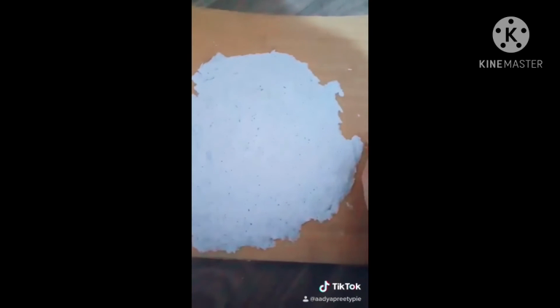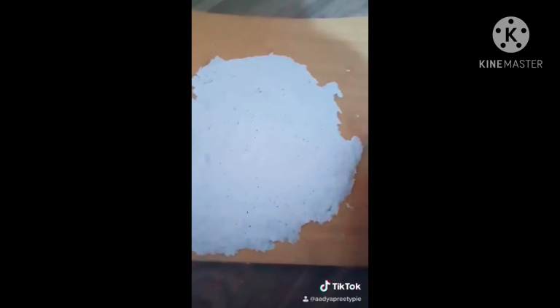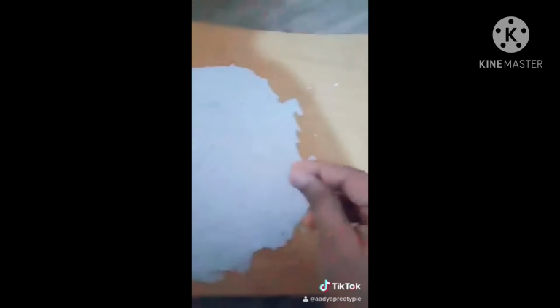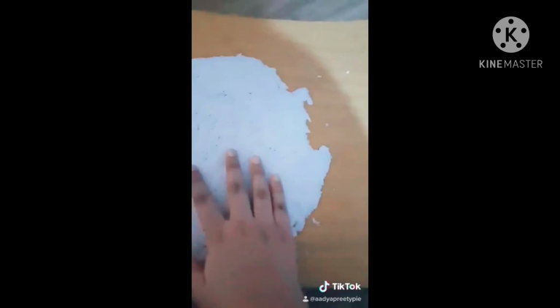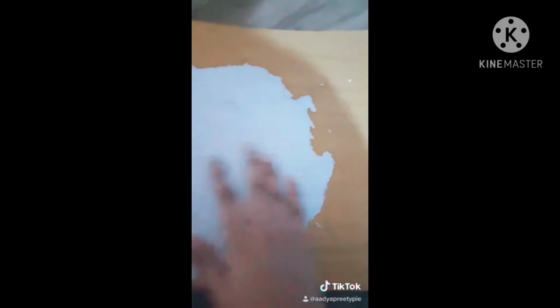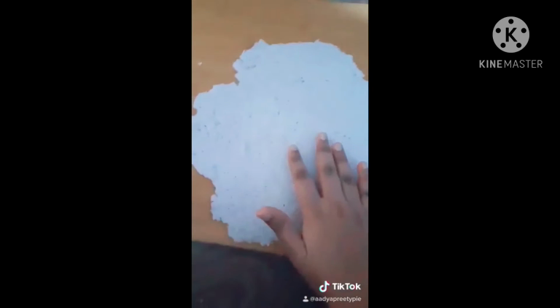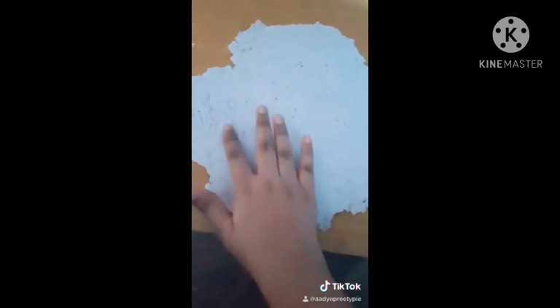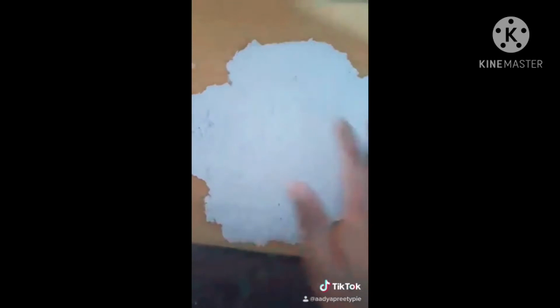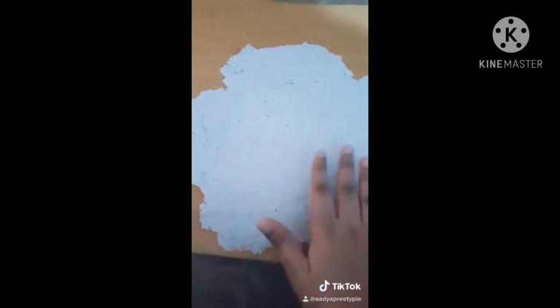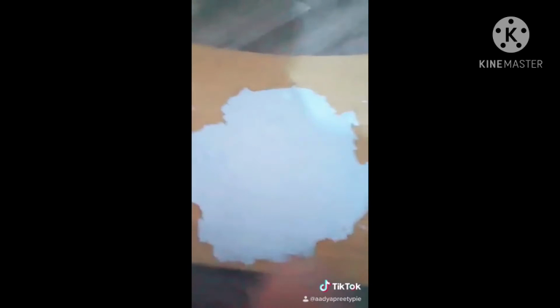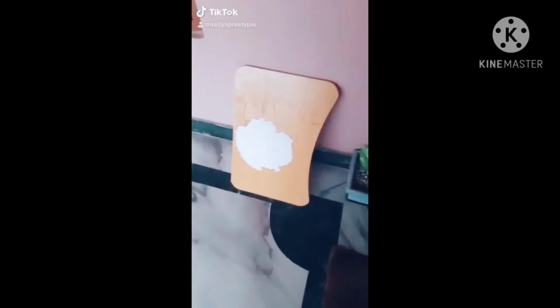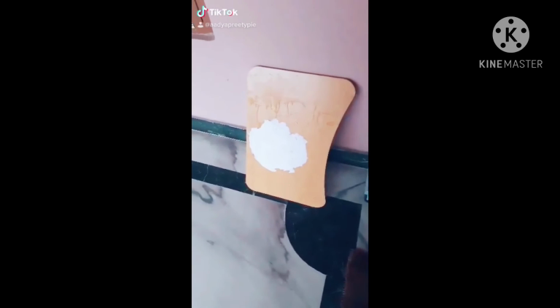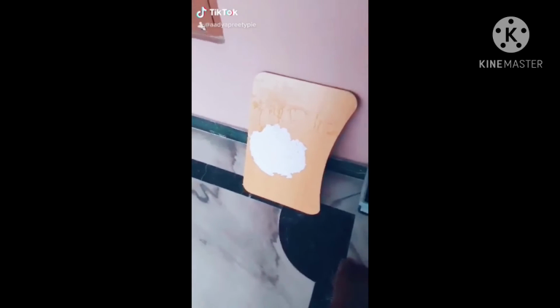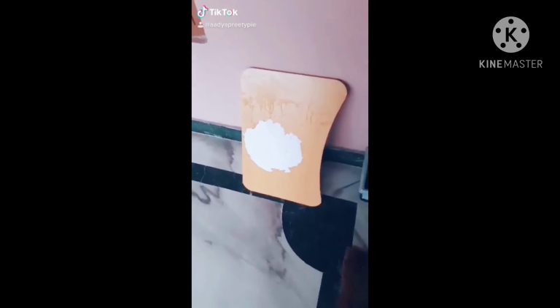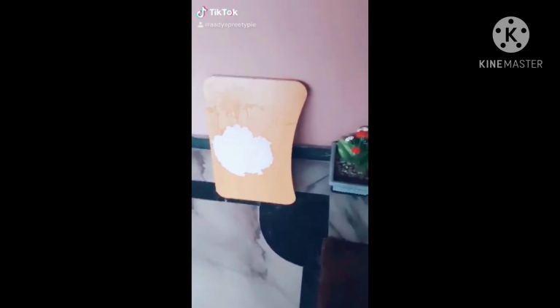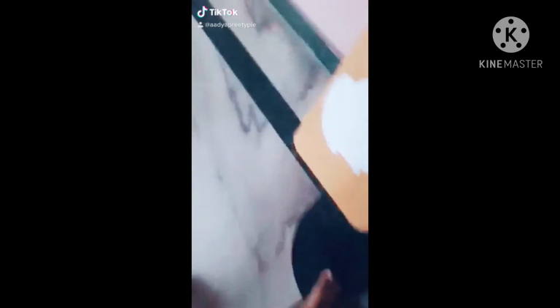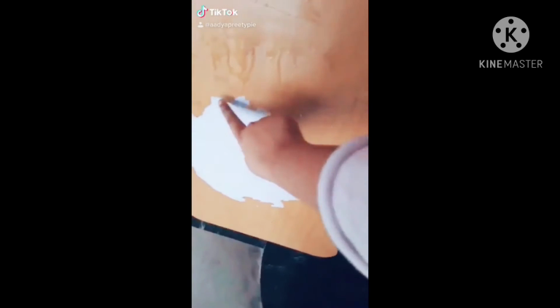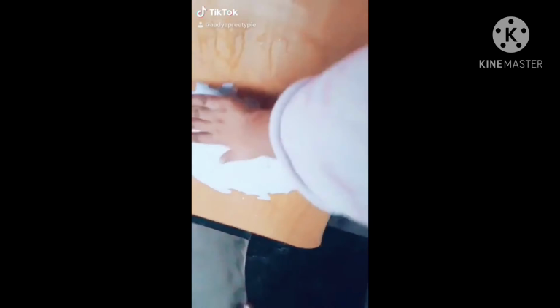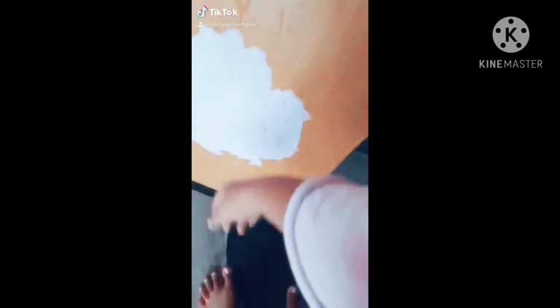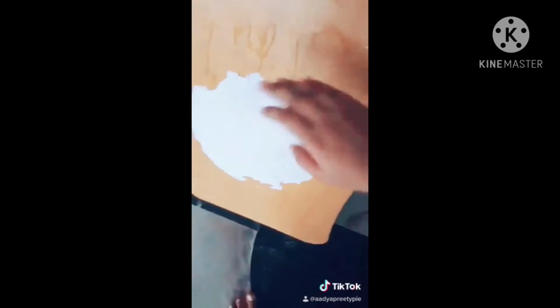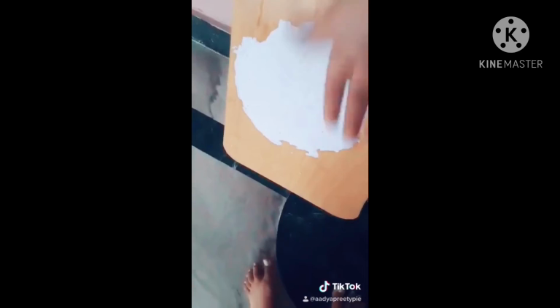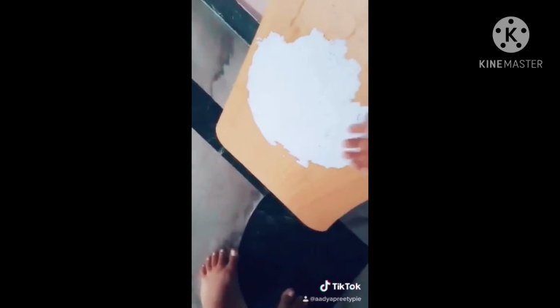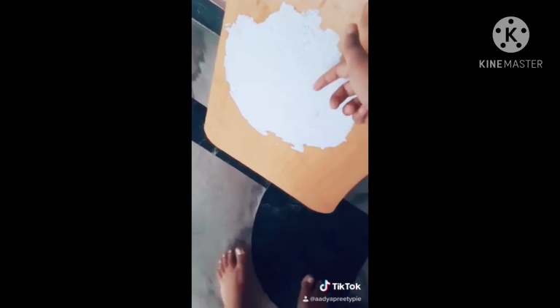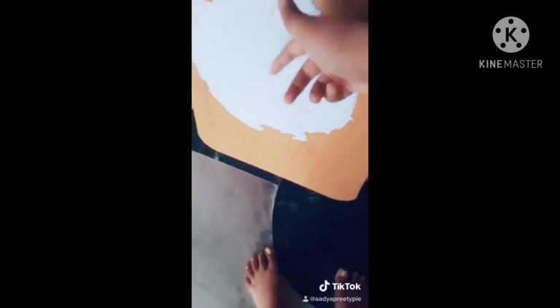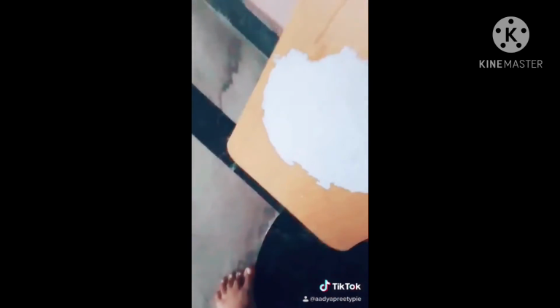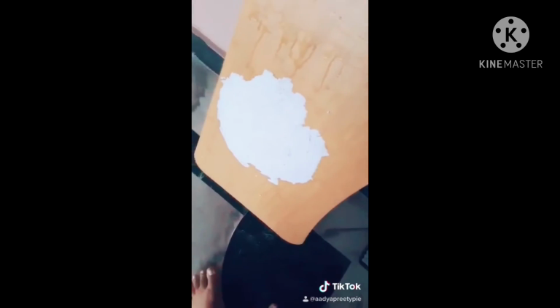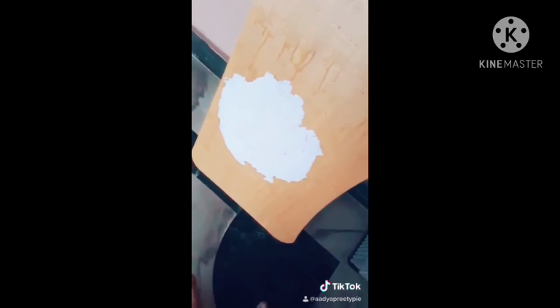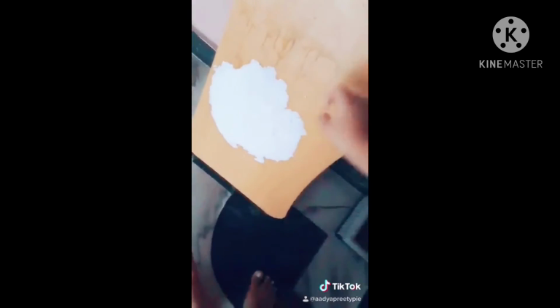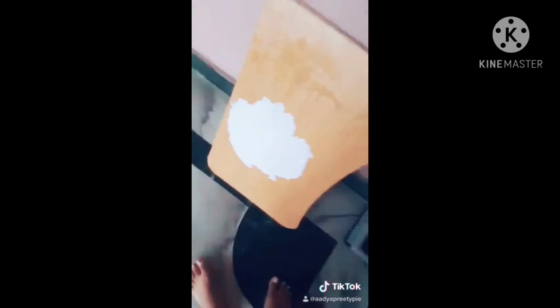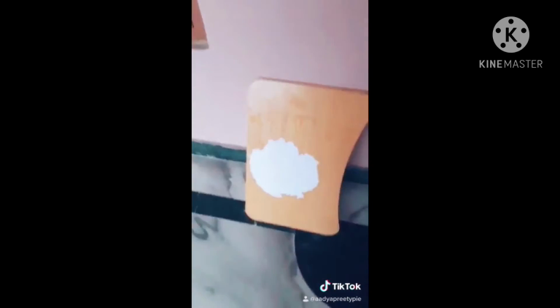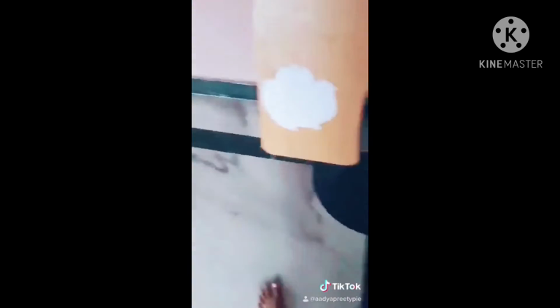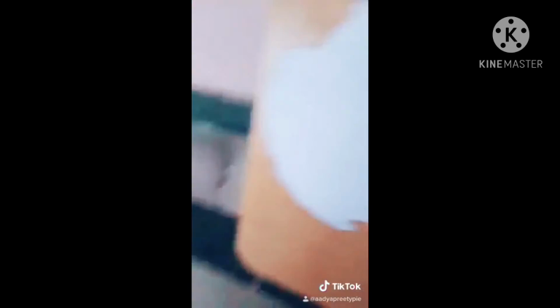Now I'll put it in sunlight for about two to three days for all the water to dry out. It's better if we let it dry standing, because we will see it peeling off after it dries.